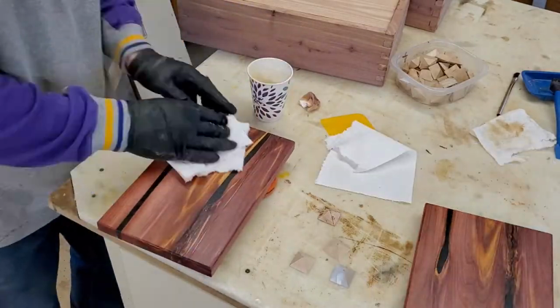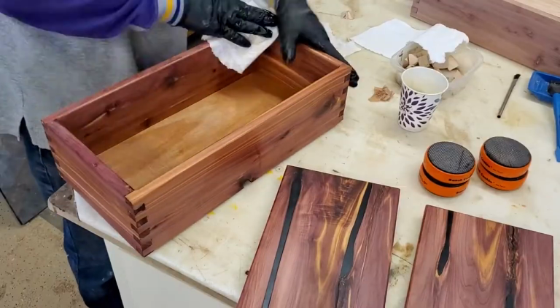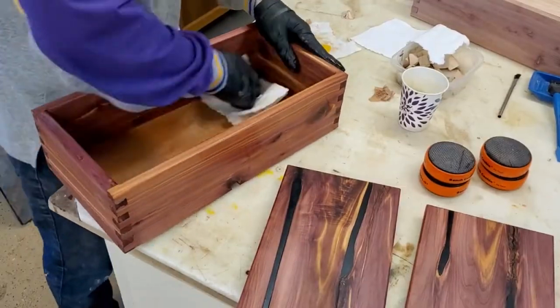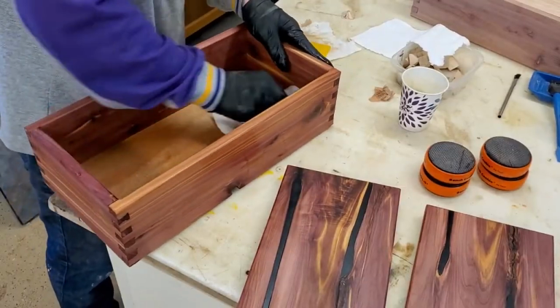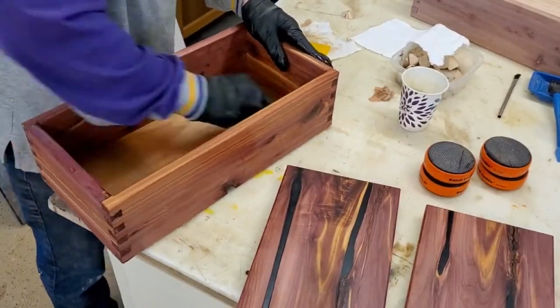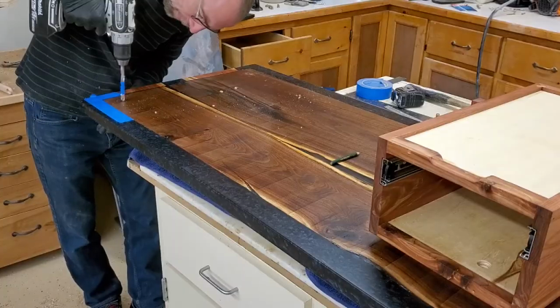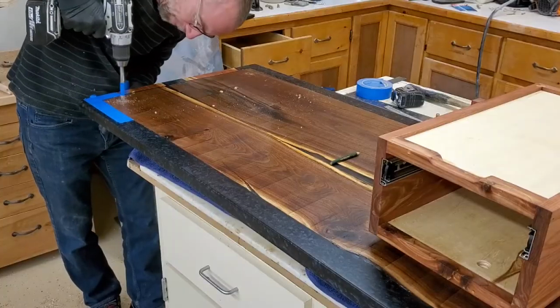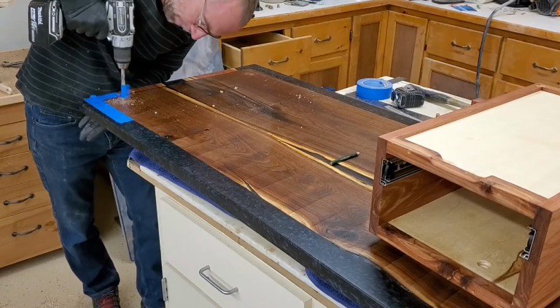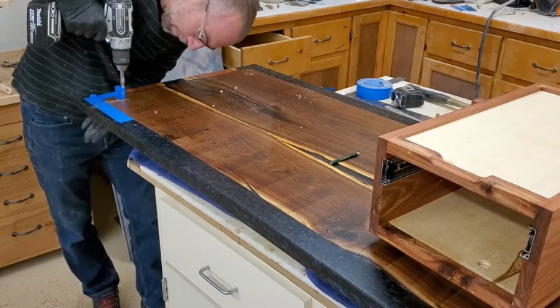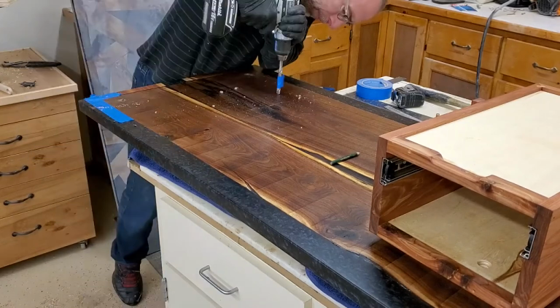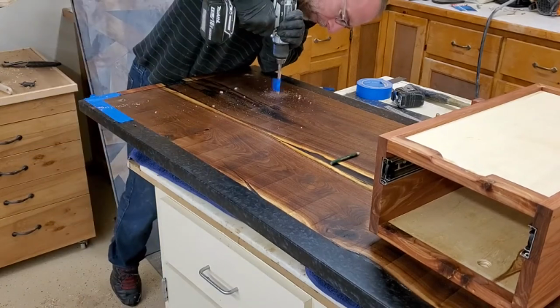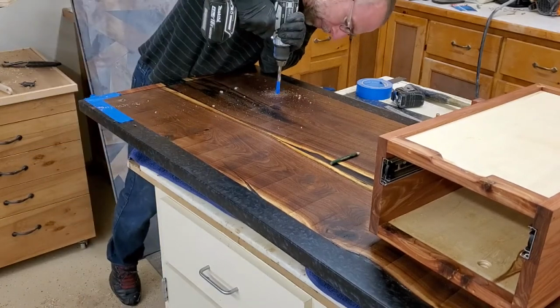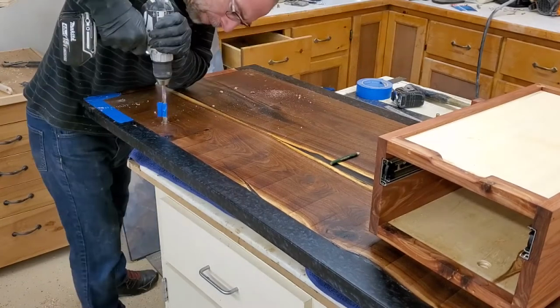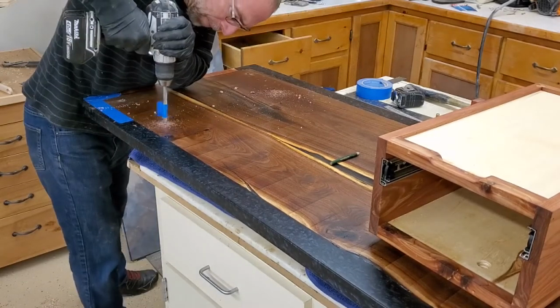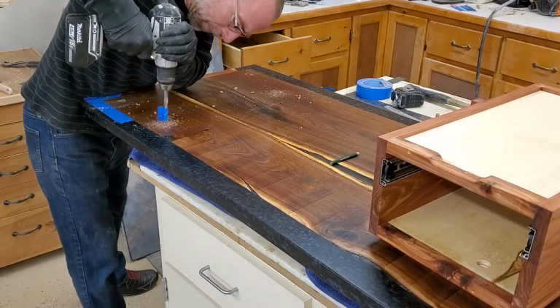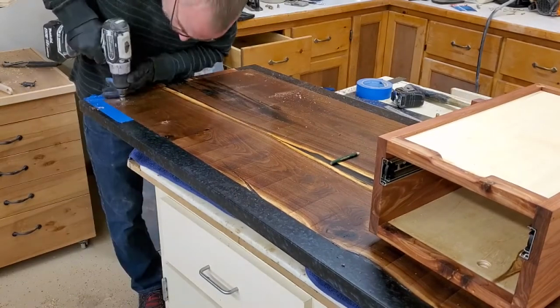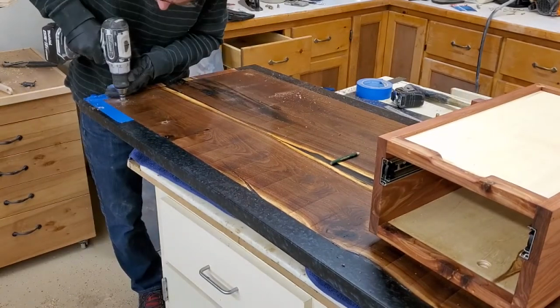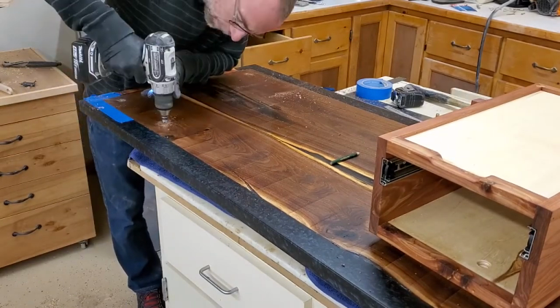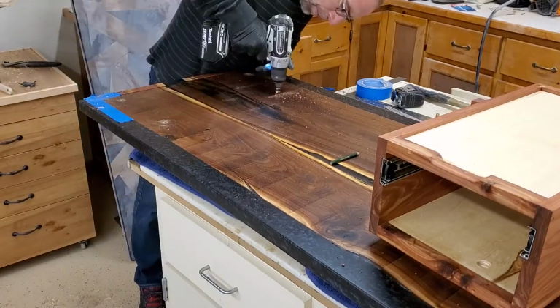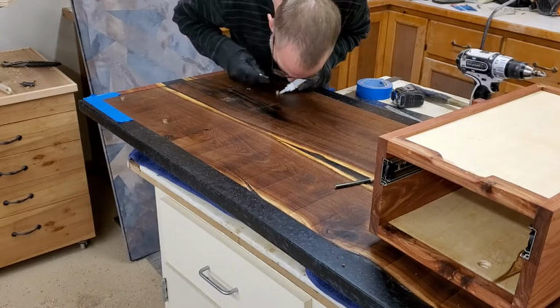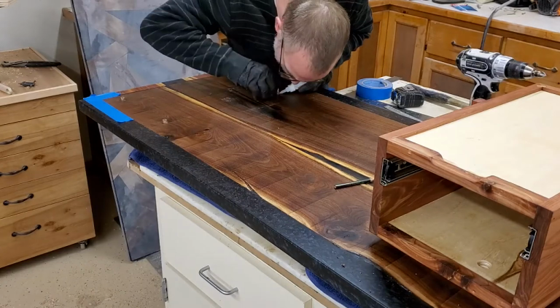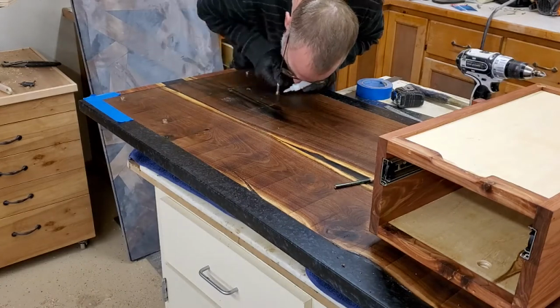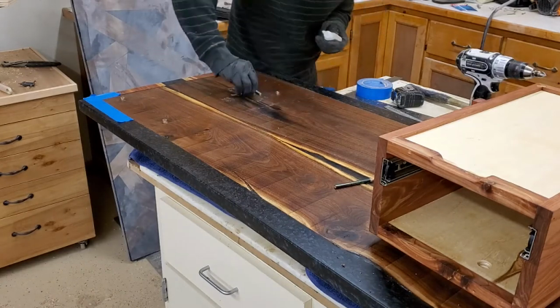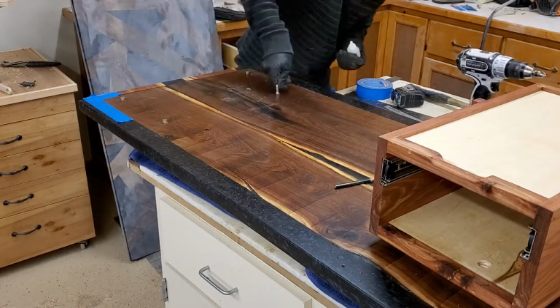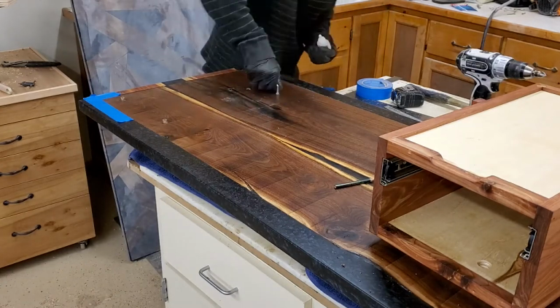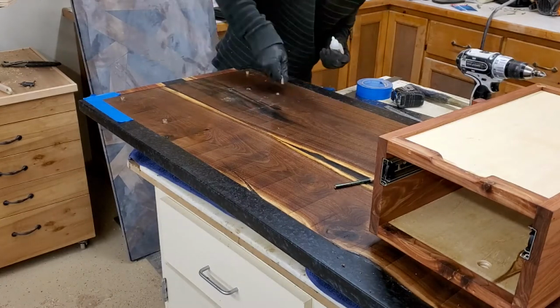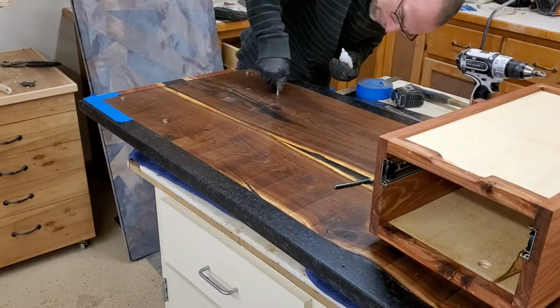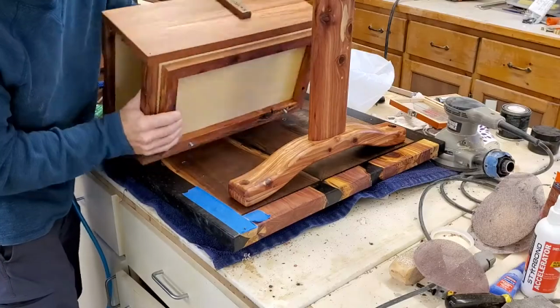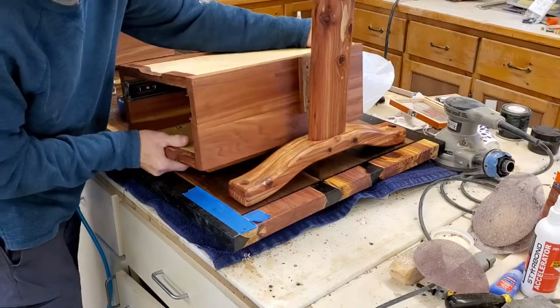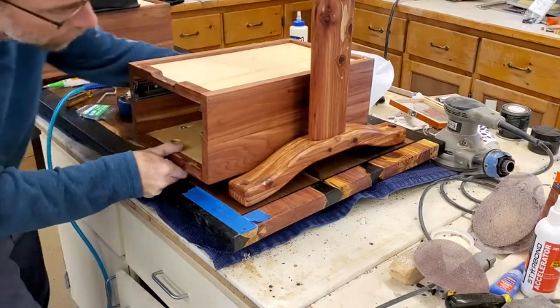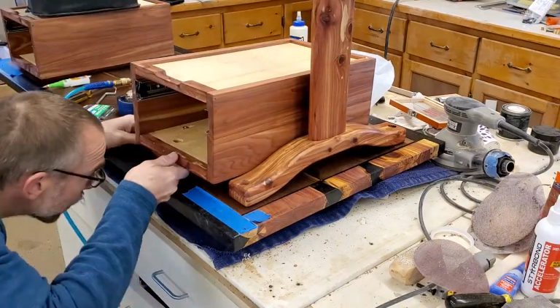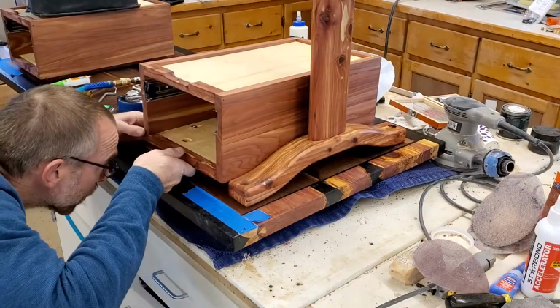I used the drawer boxes themselves to add some stability to the legs because they would be very weak otherwise. They're glued and screwed together and then bolted to the top, which is not real strong laterally but it's good enough for a desk sitting there.